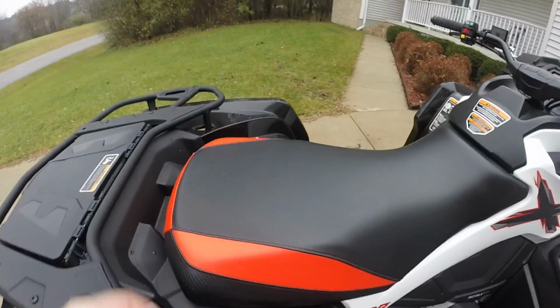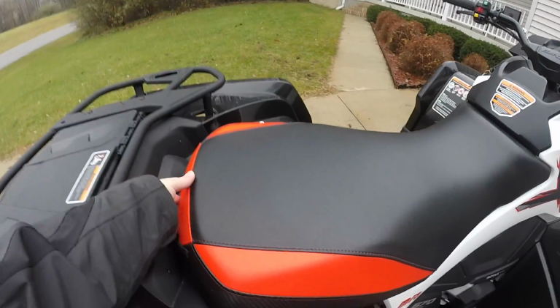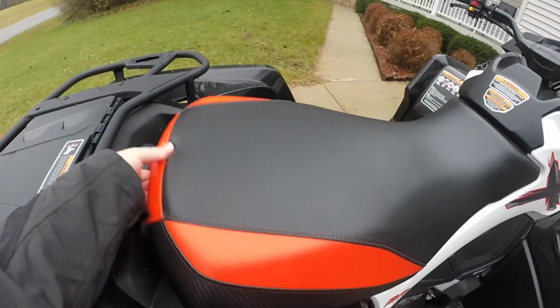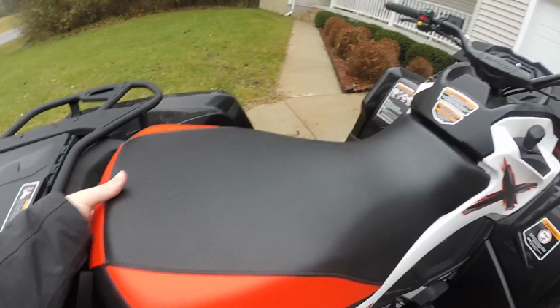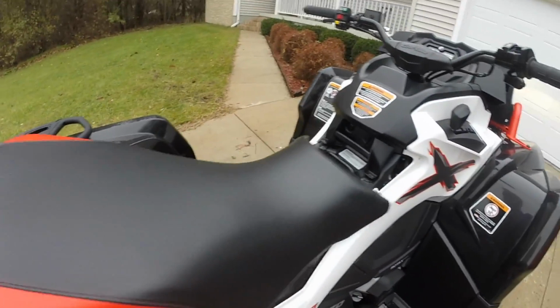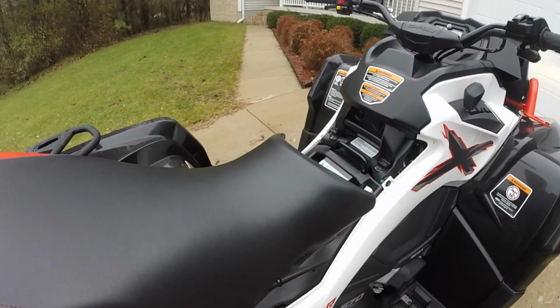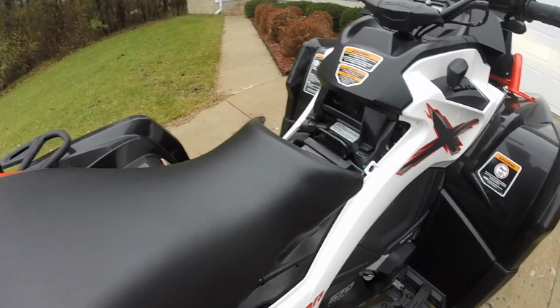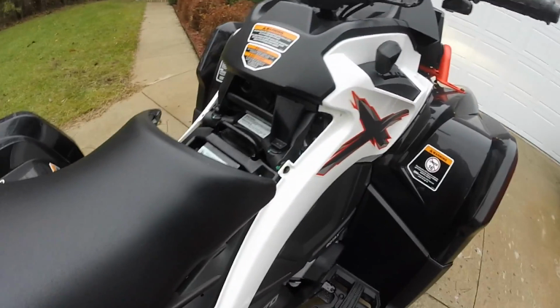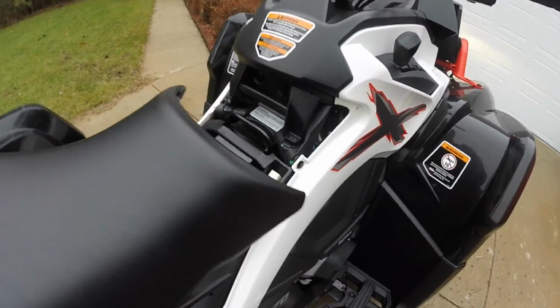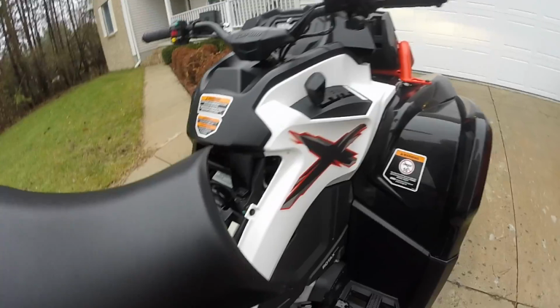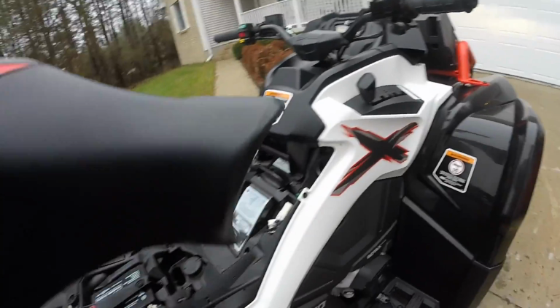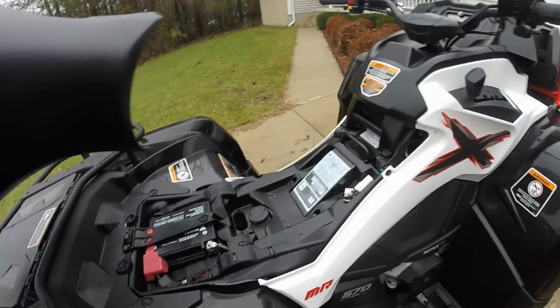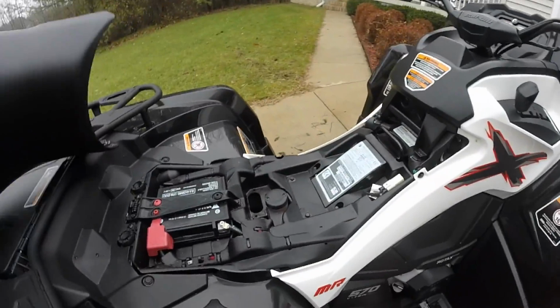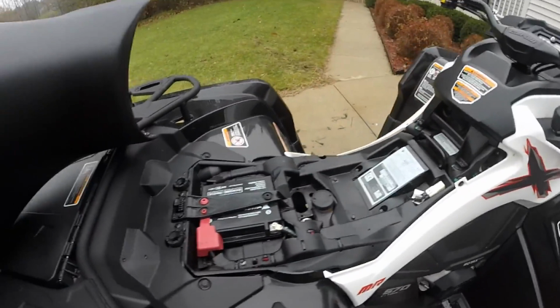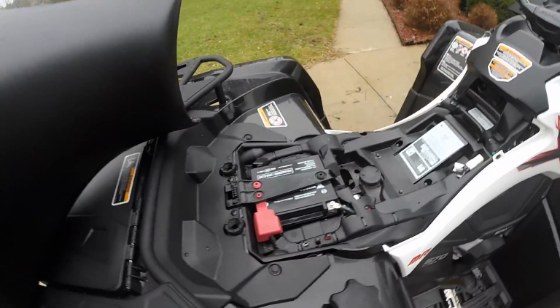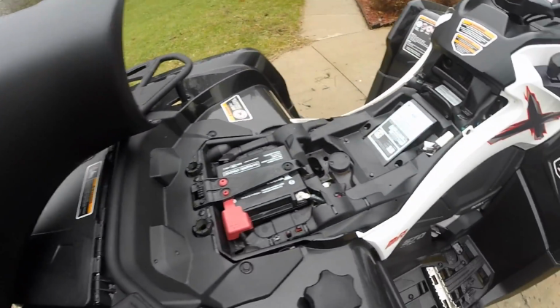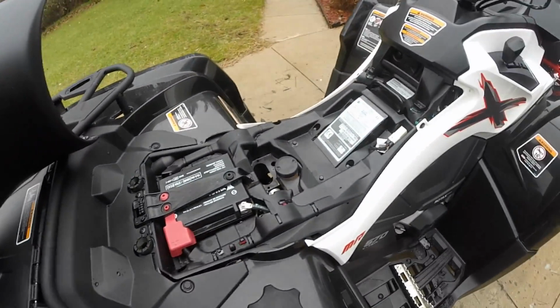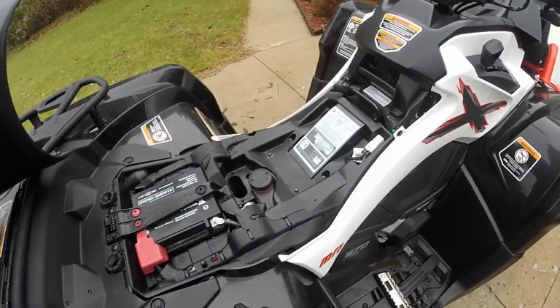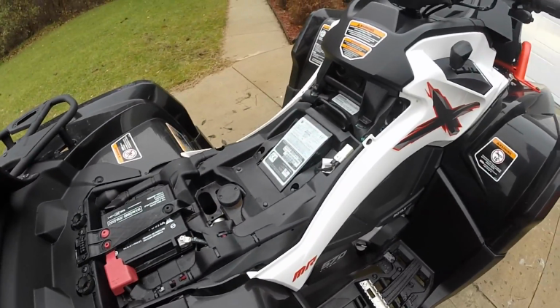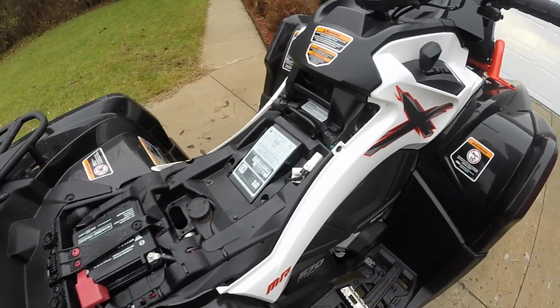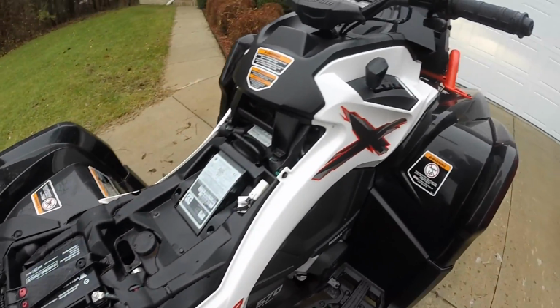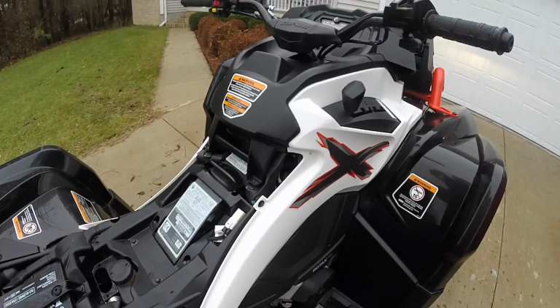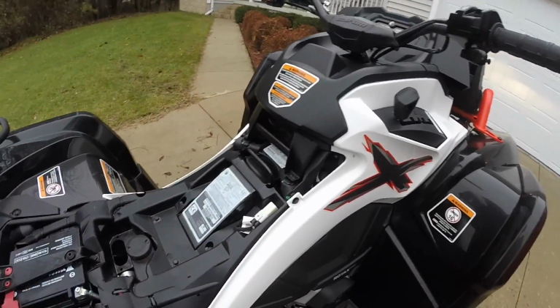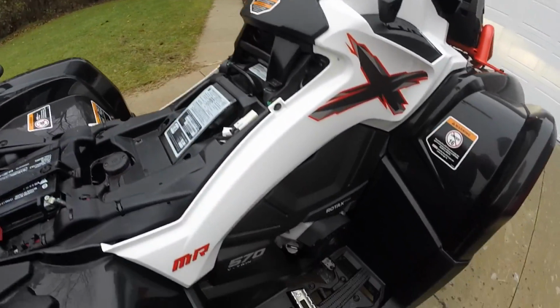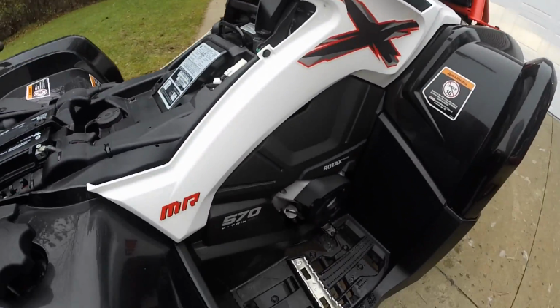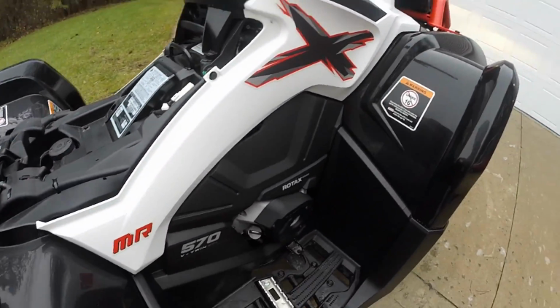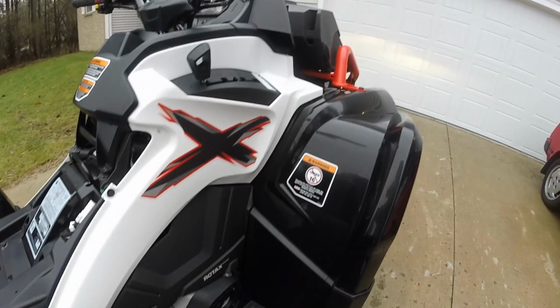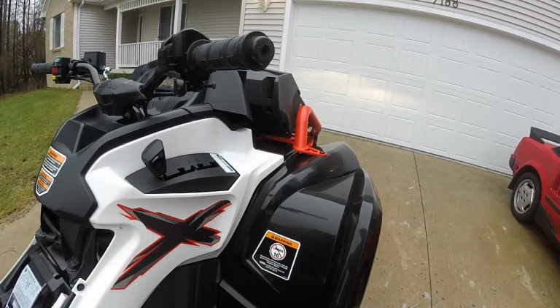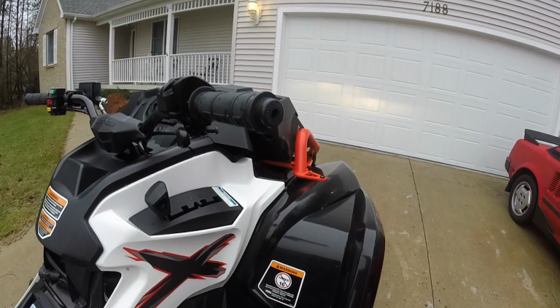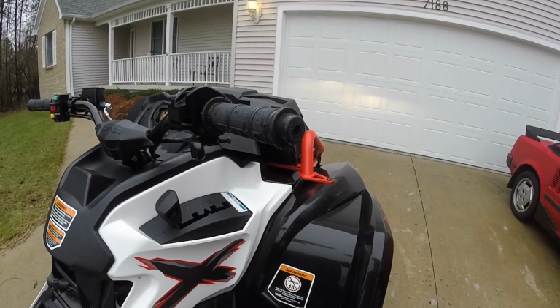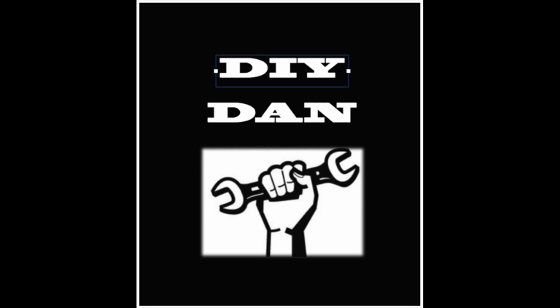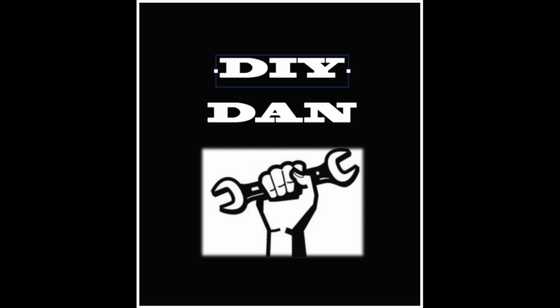If you are an XMR owner as well, make sure to subscribe and check back. Since my channel is all about the DIYing, I have a few upgrades and maintenance videos planned over the next few months, so stay tuned.